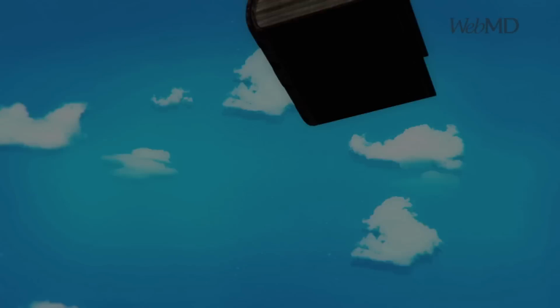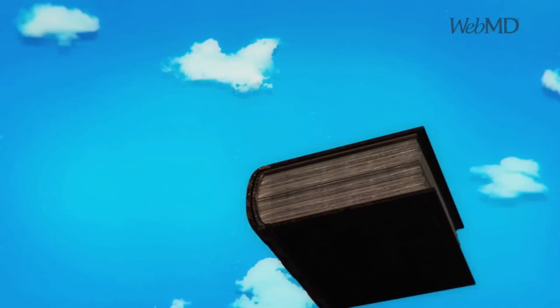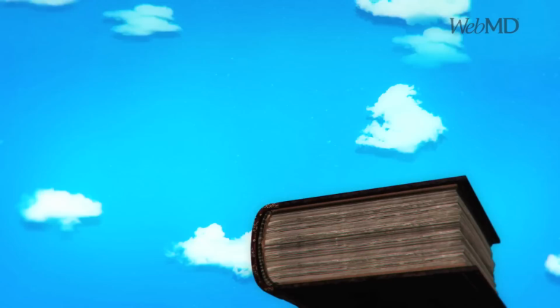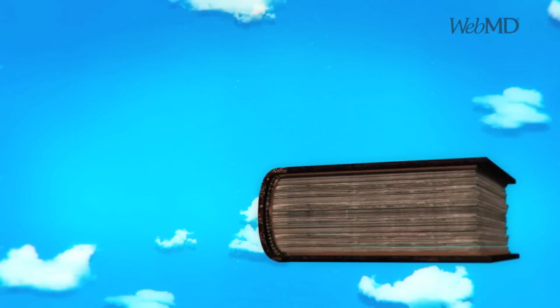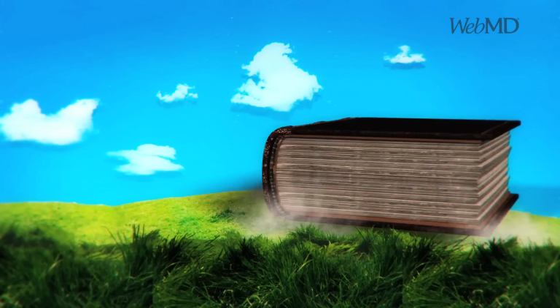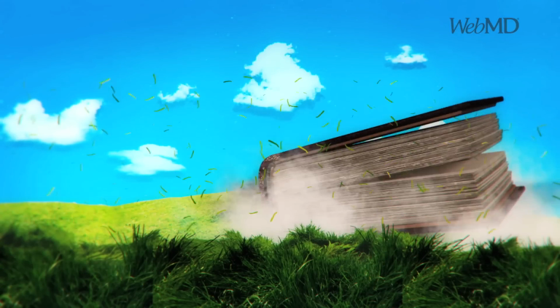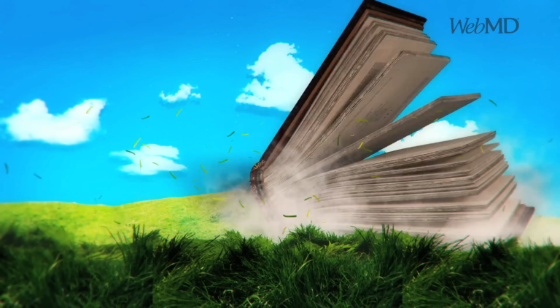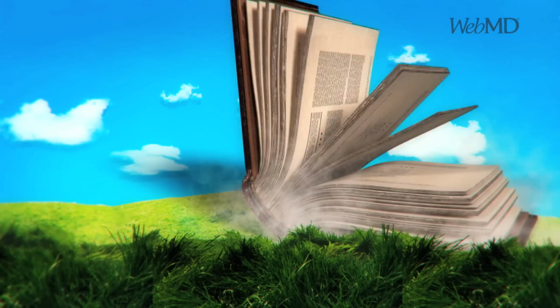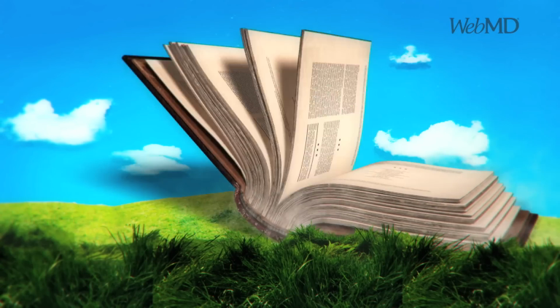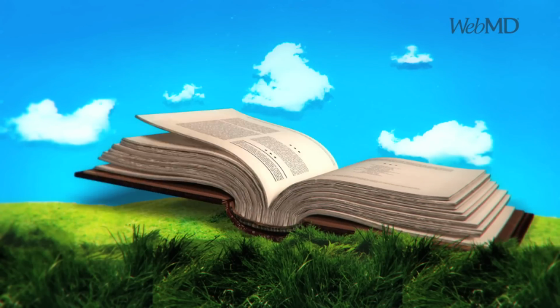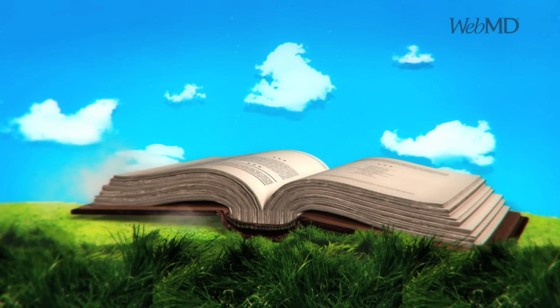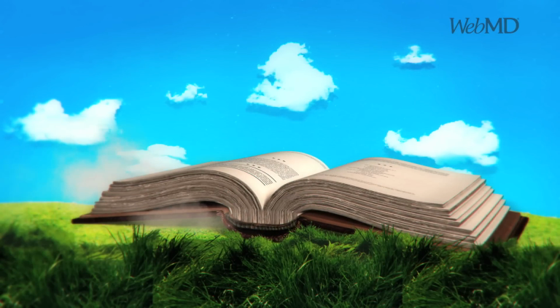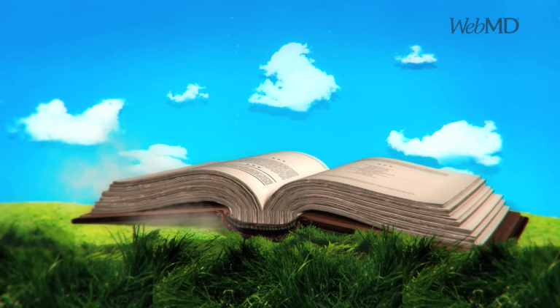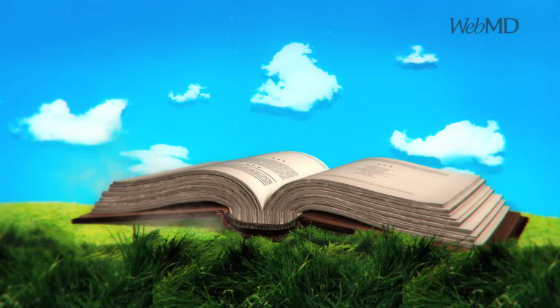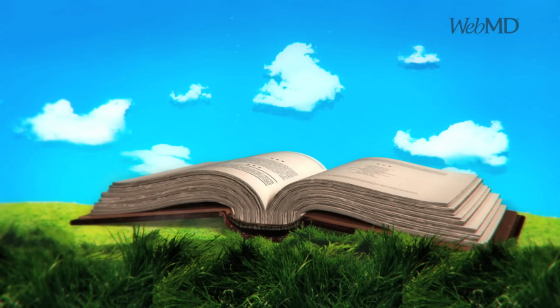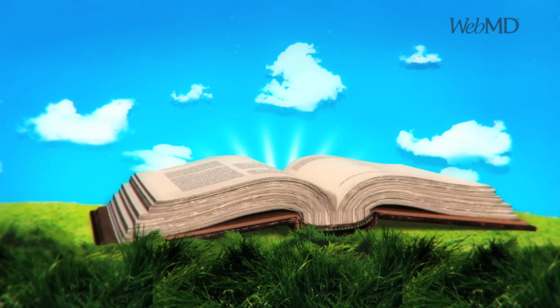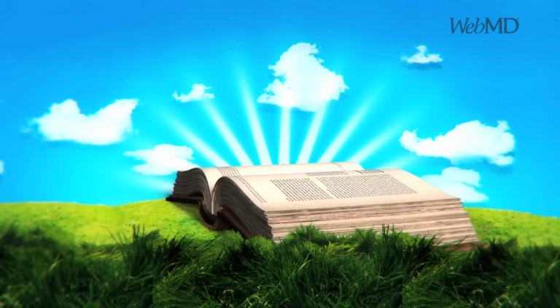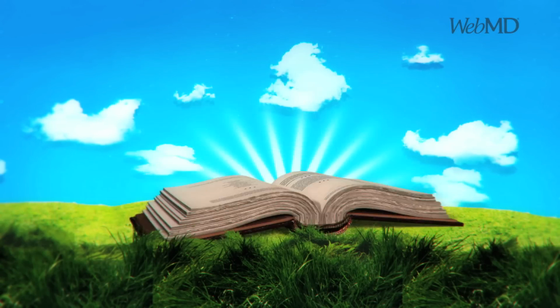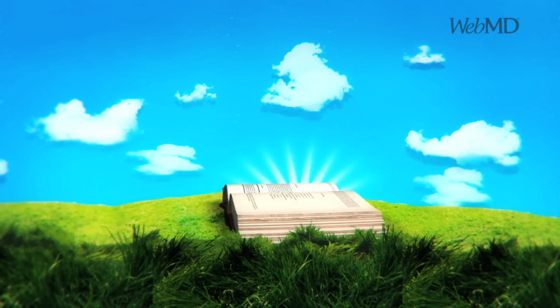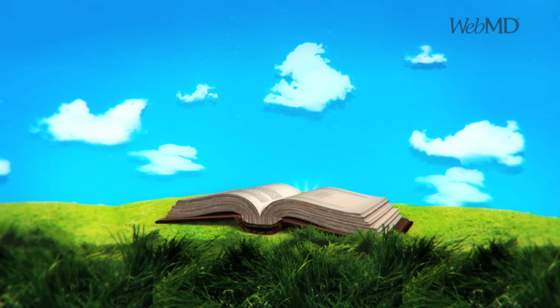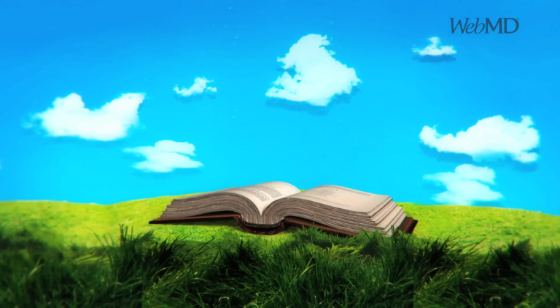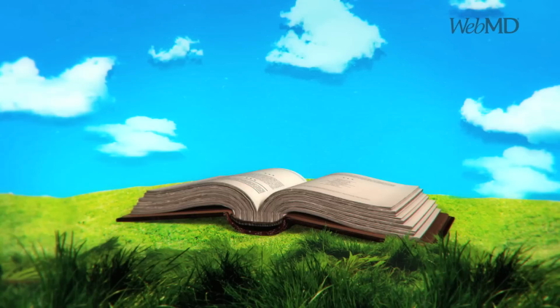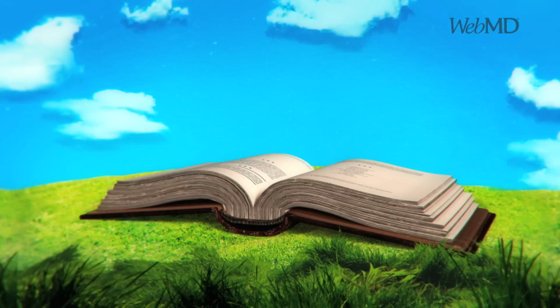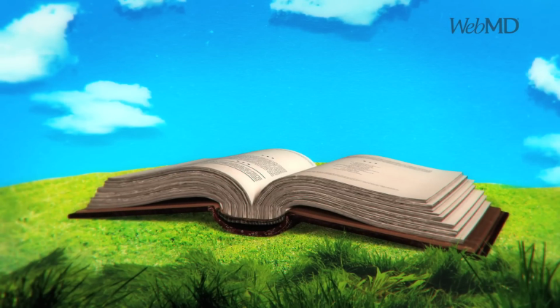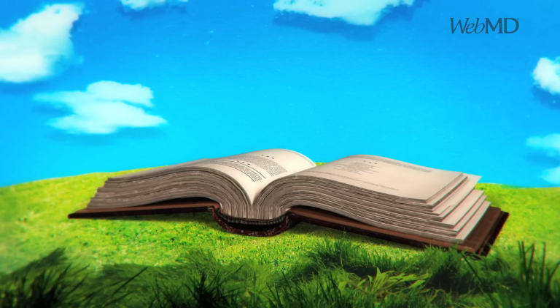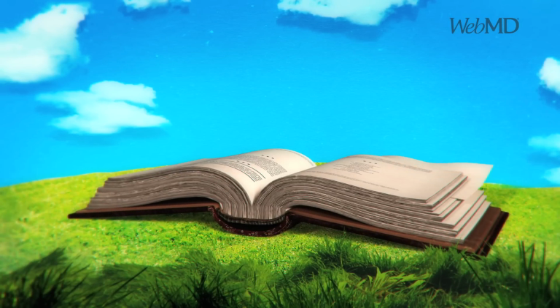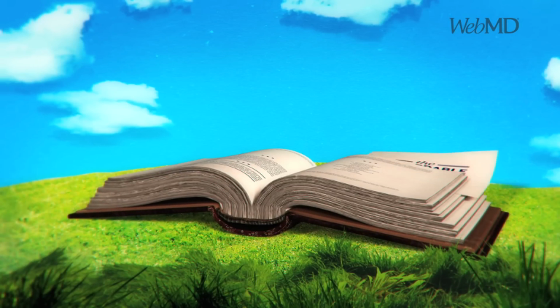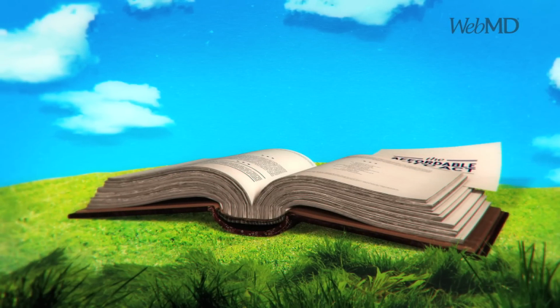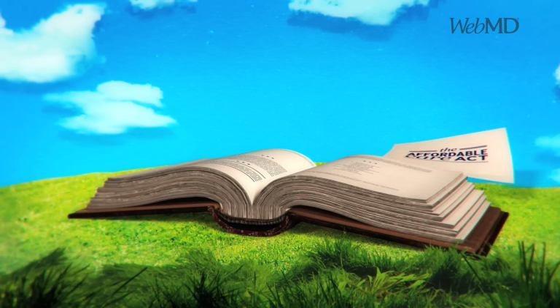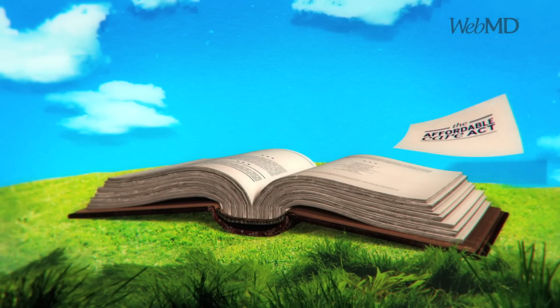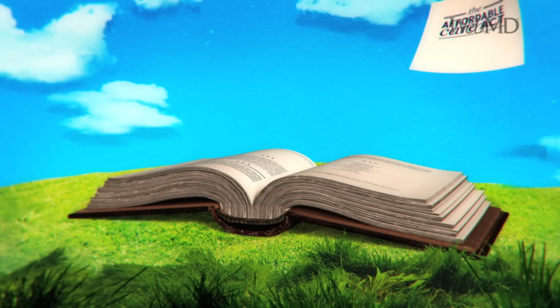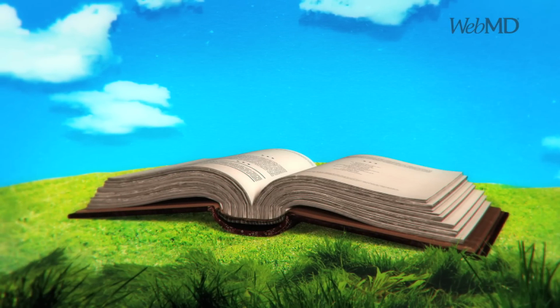When you see a document this big, it doesn't exactly scream "read me," does it? That's why we're bringing the Affordable Care Act down to size for you. And the good news is, the basics aren't all that complicated.